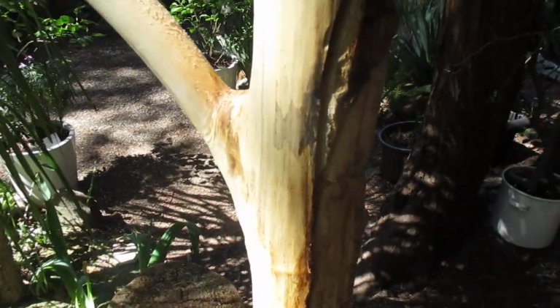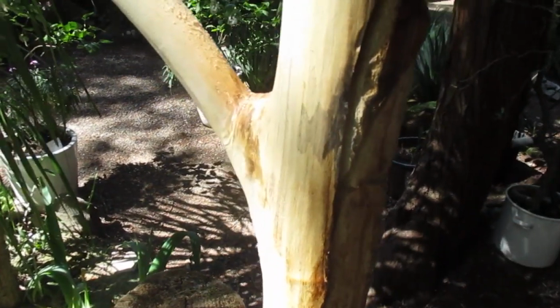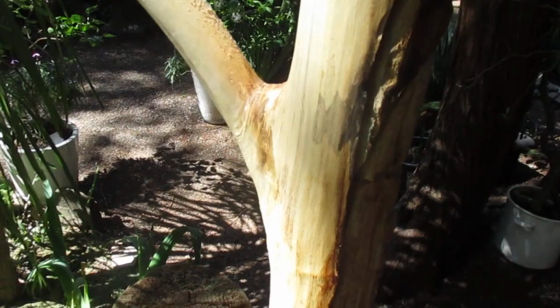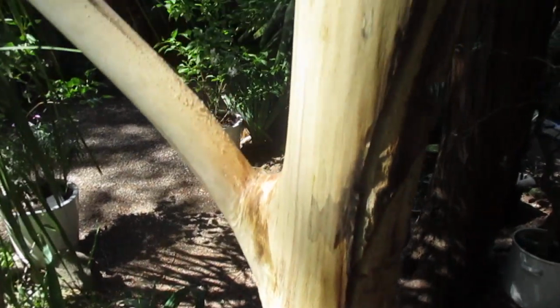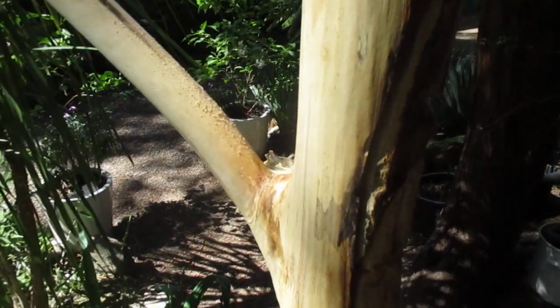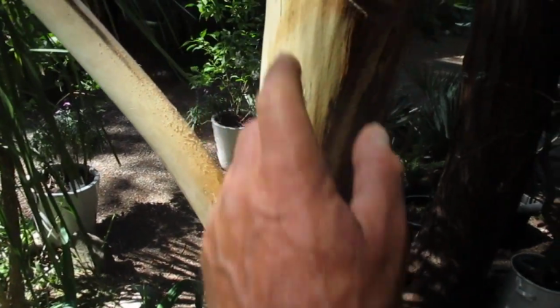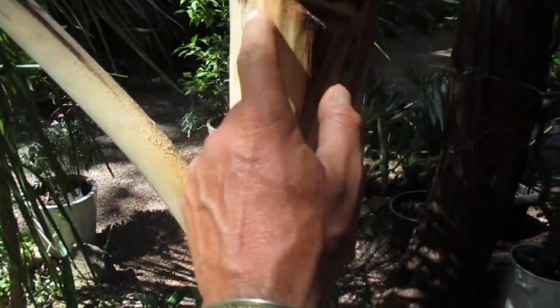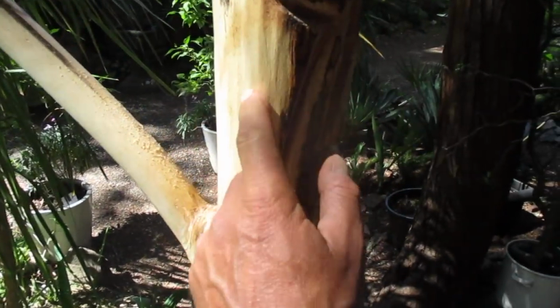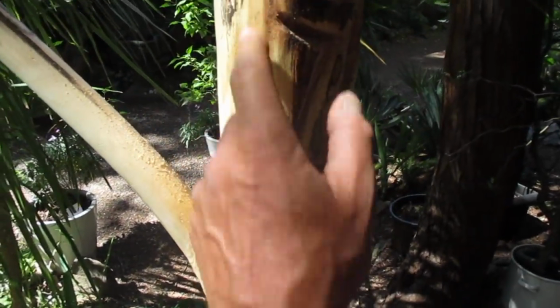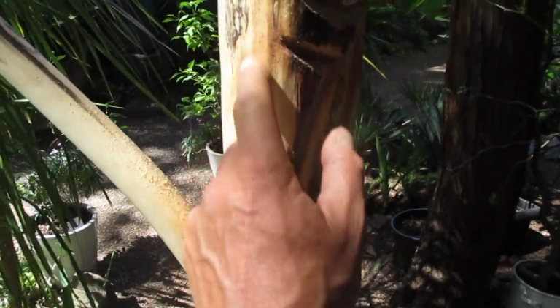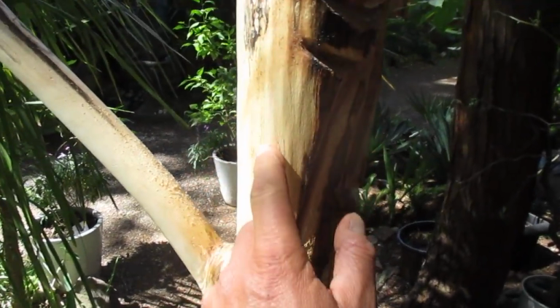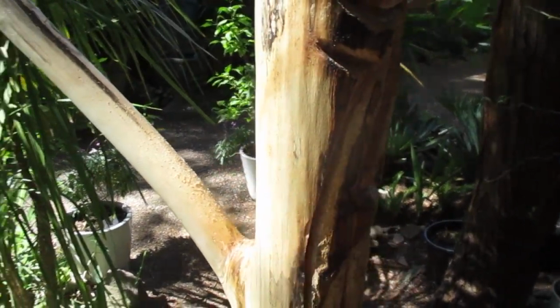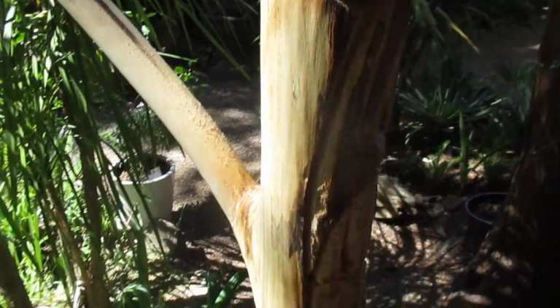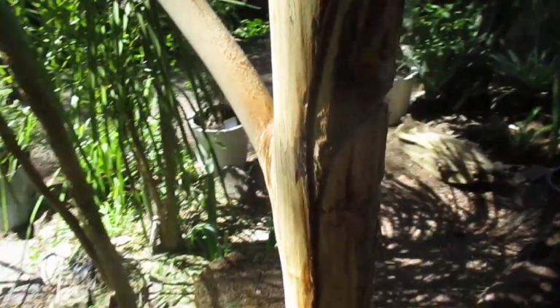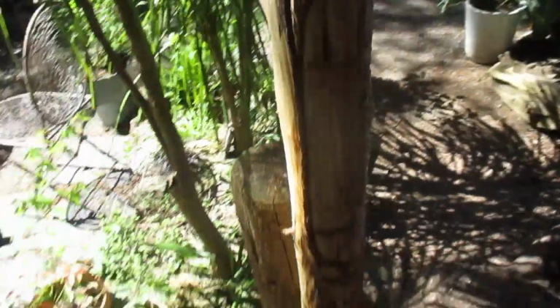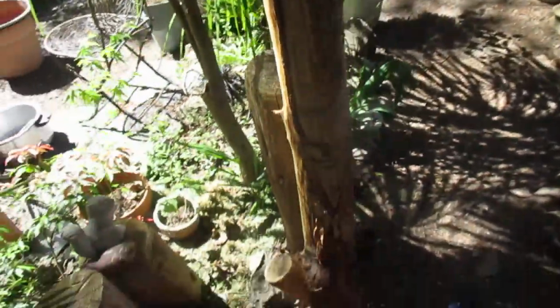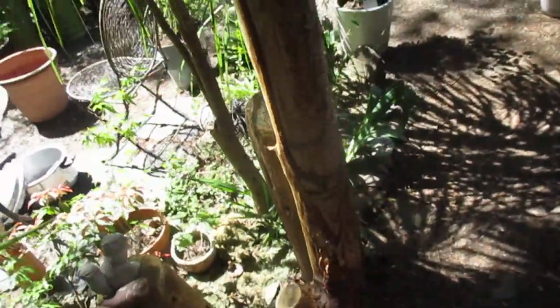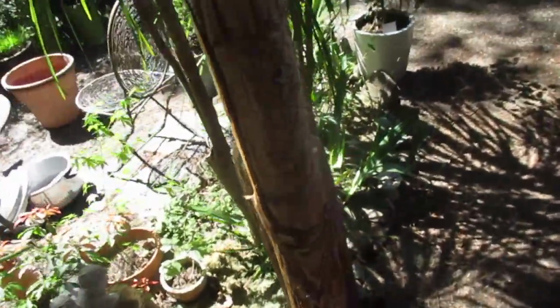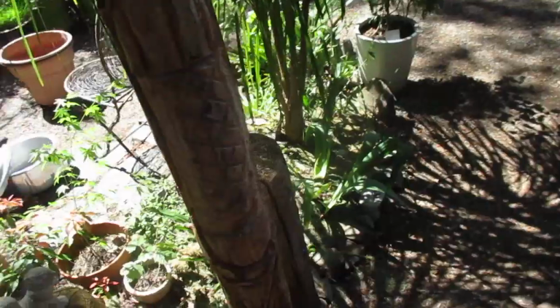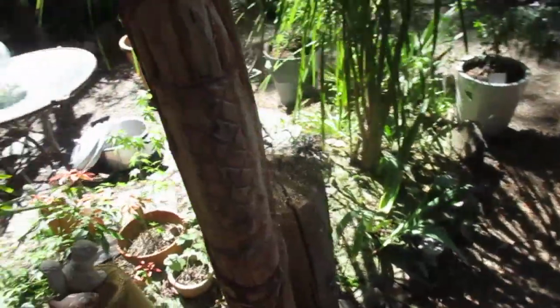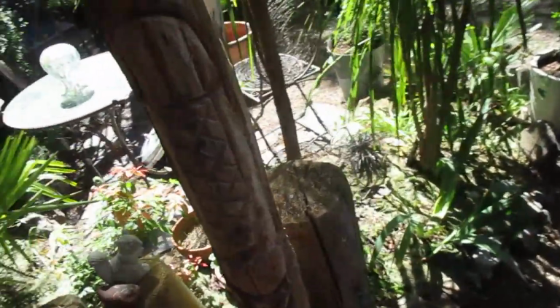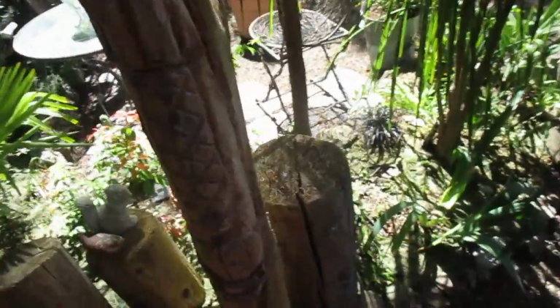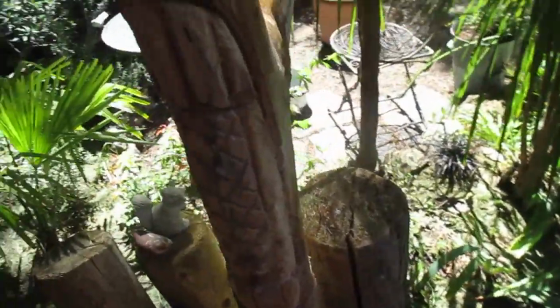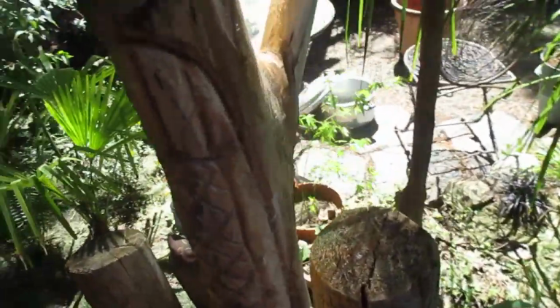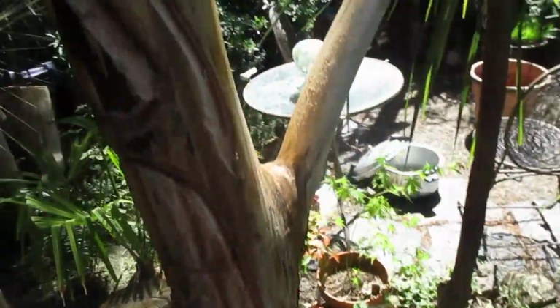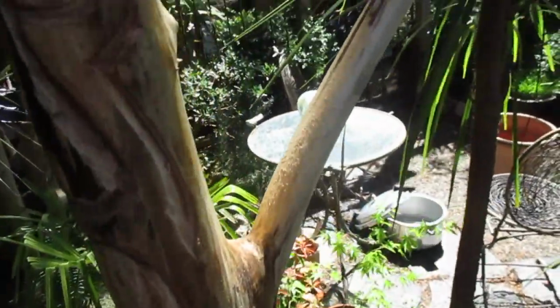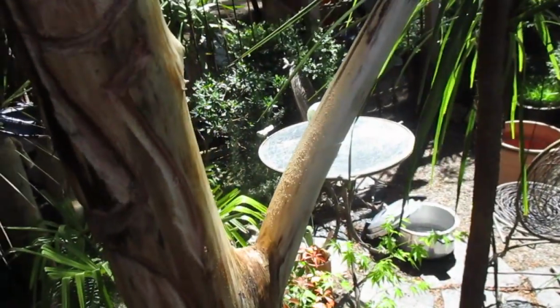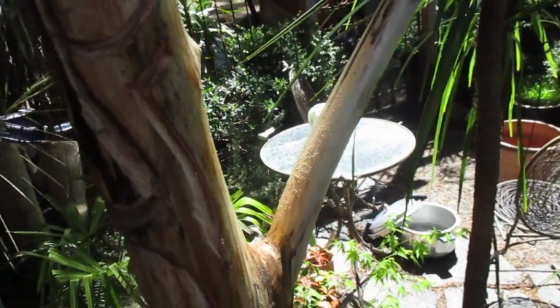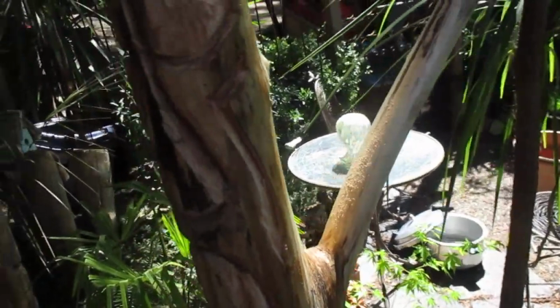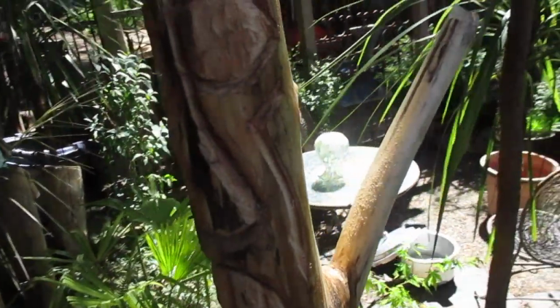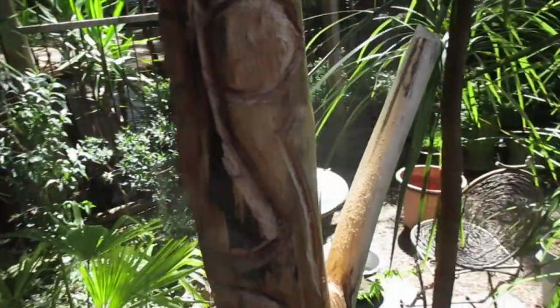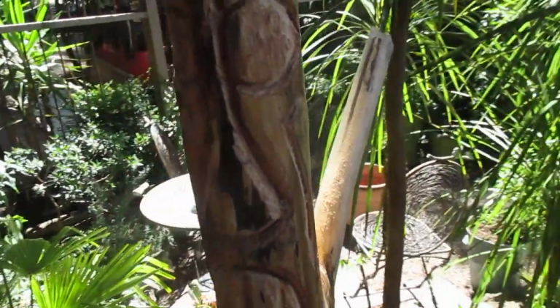It's just absolutely beautiful — it's kind of furrowed here, and I do like to leave branches on them if they have them. Makes it kind of funky.